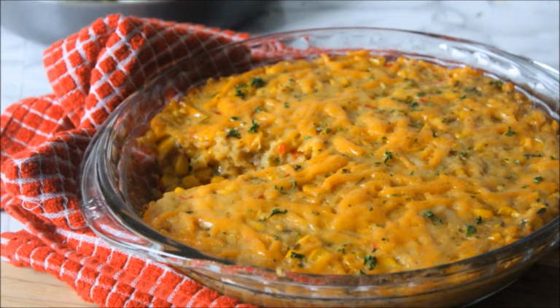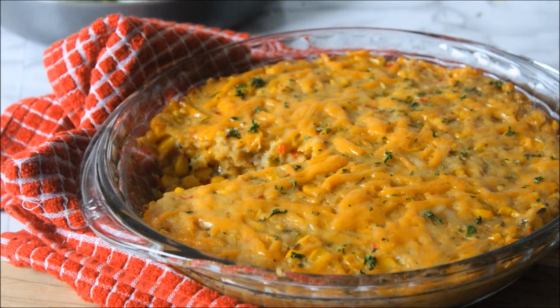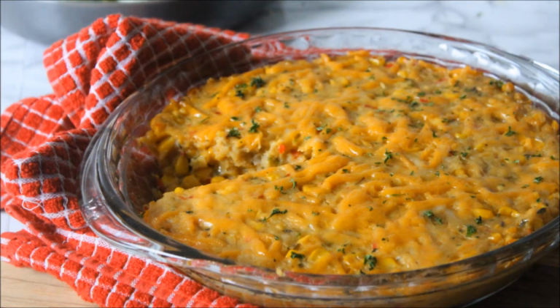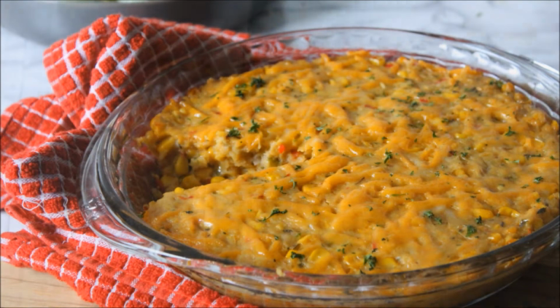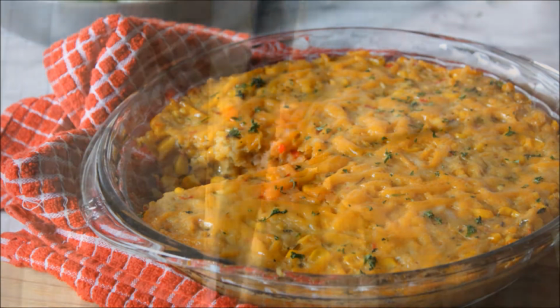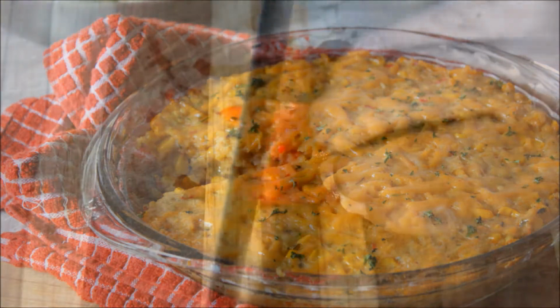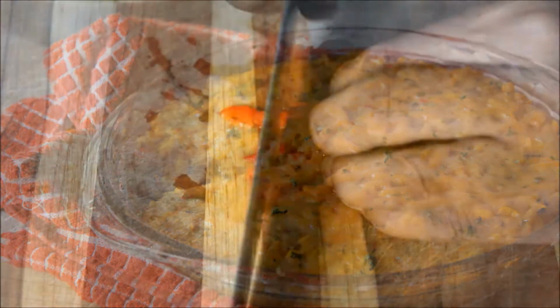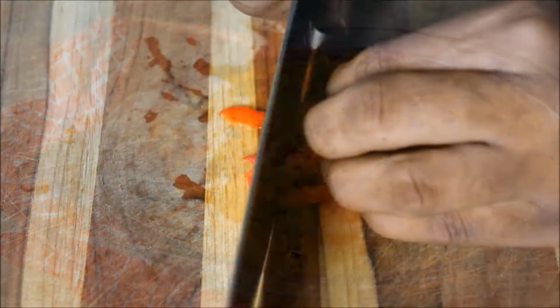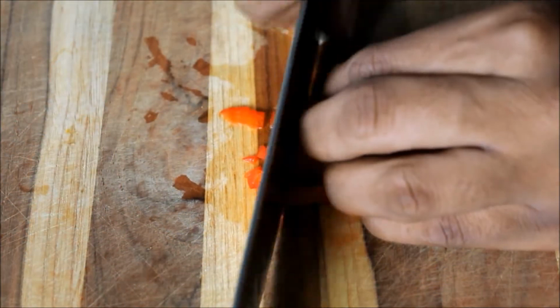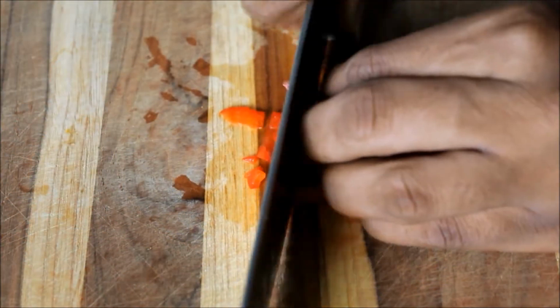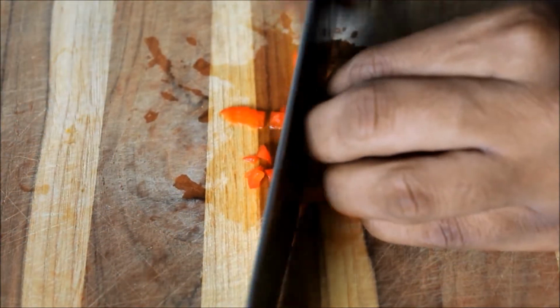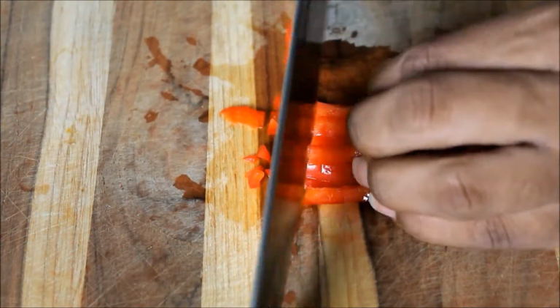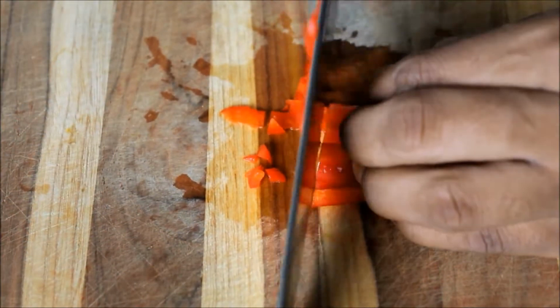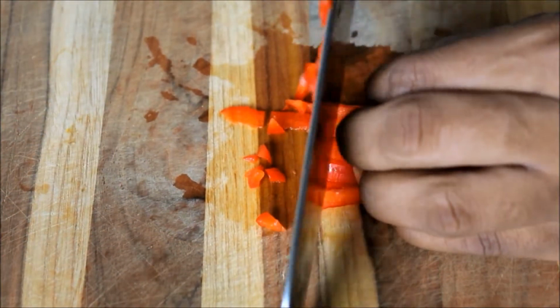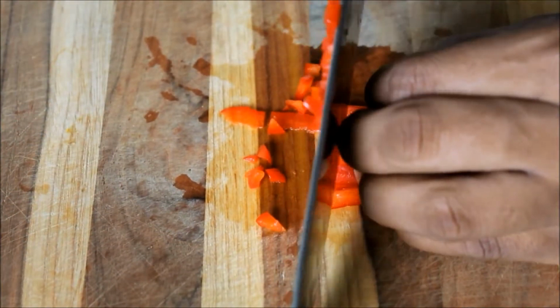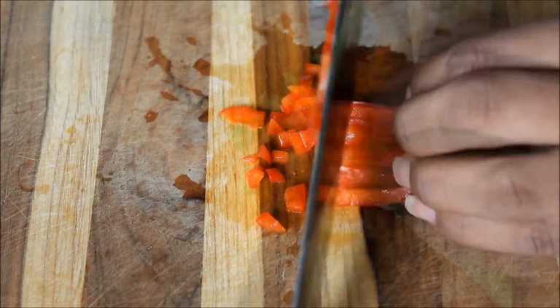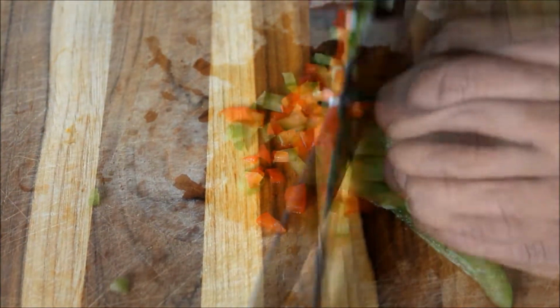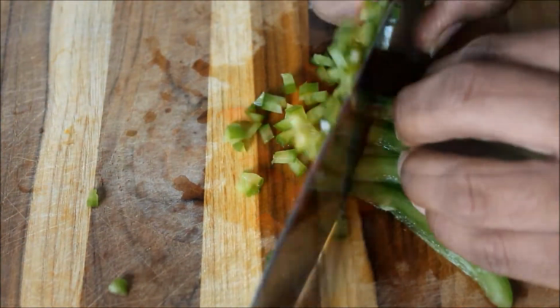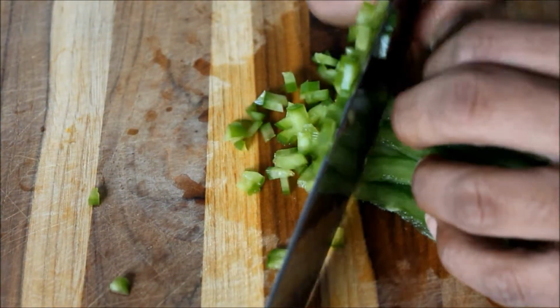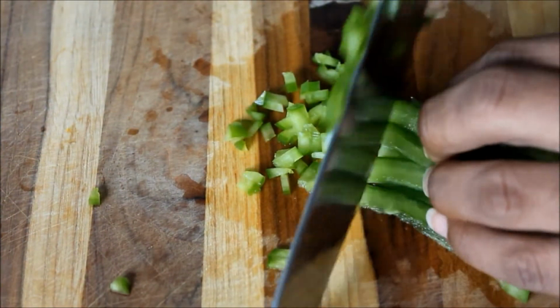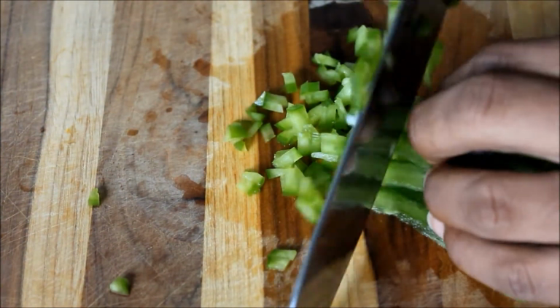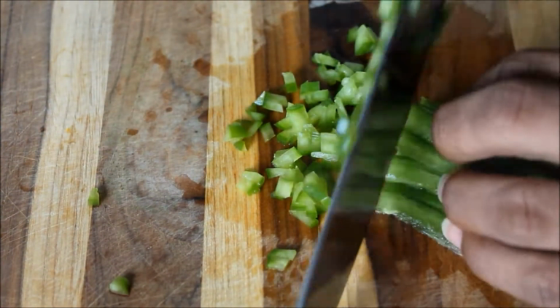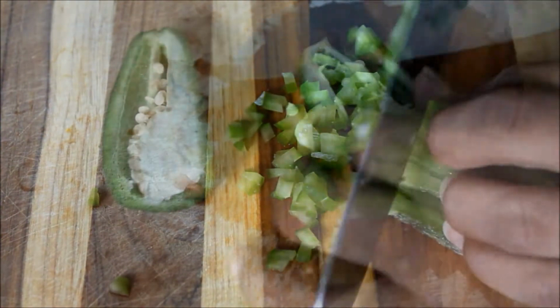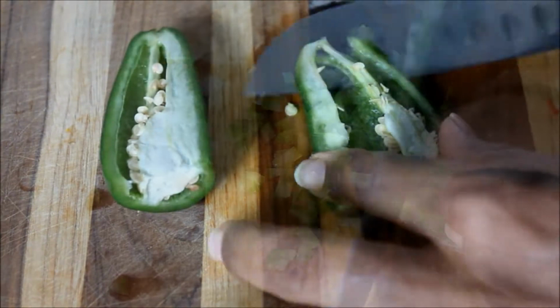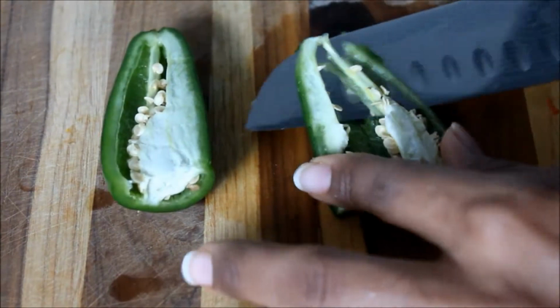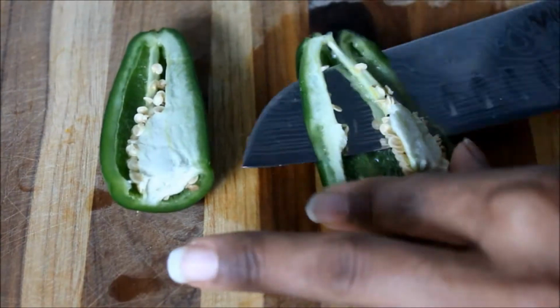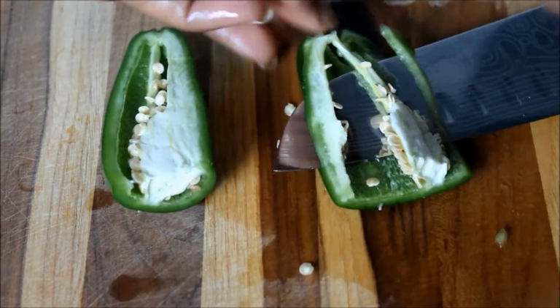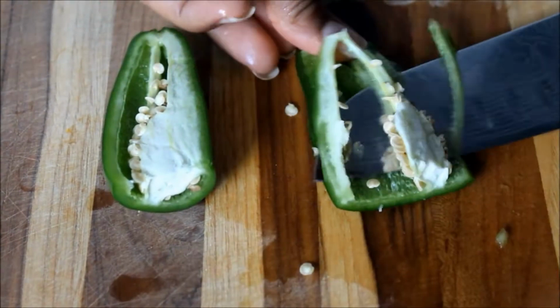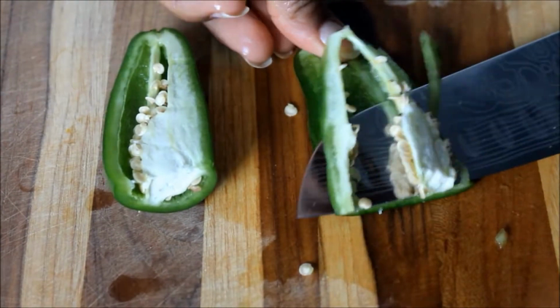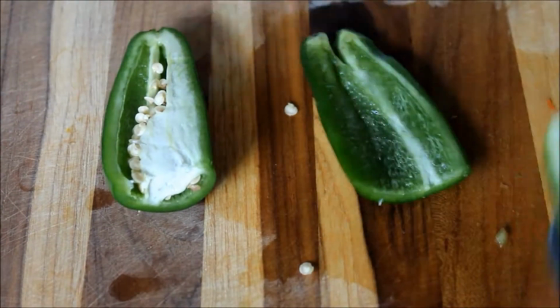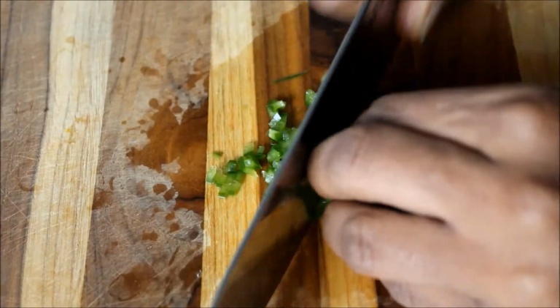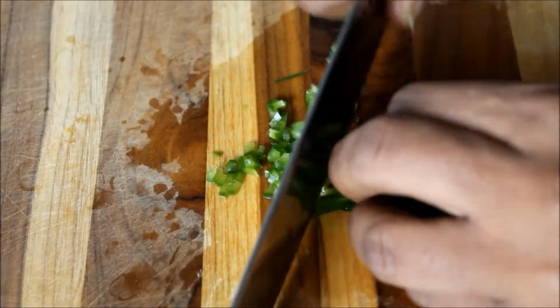I'm getting started with my peppers. I have some red bell pepper as well as some green. In addition, I have some small diced jalapeños.